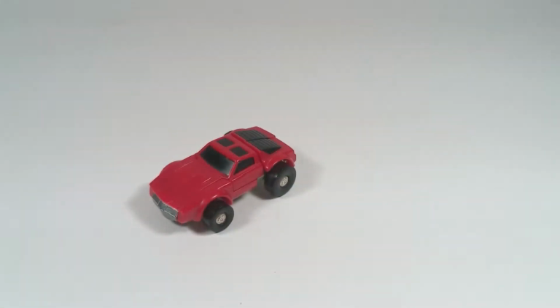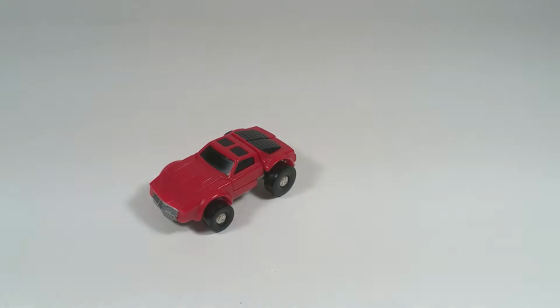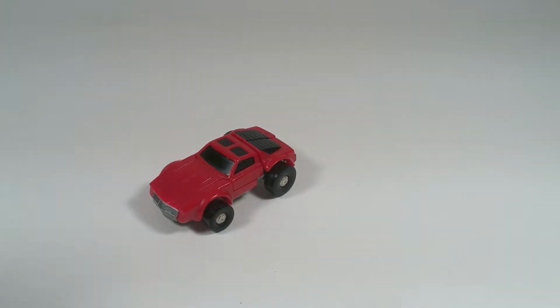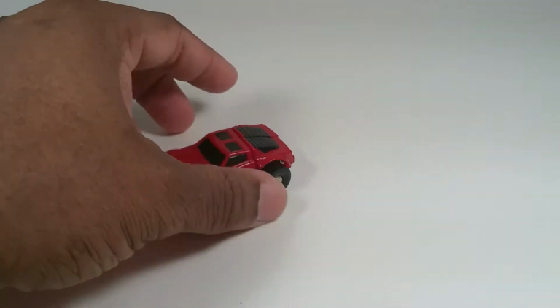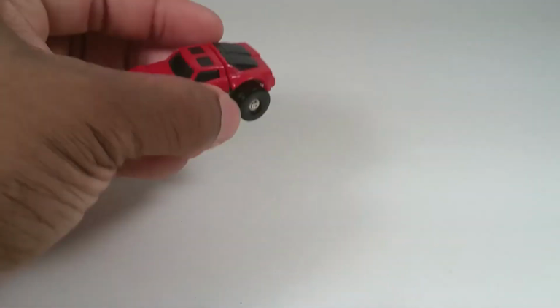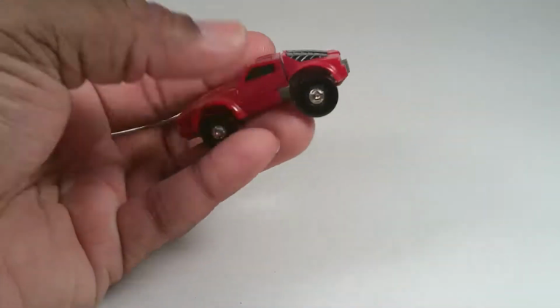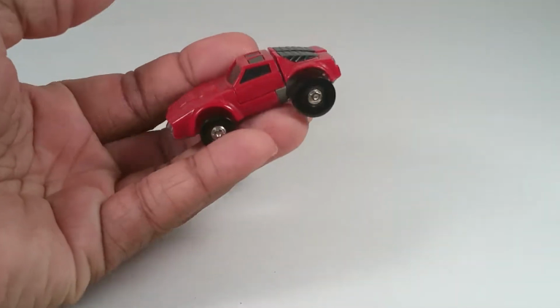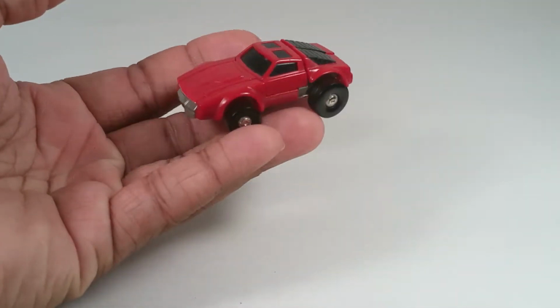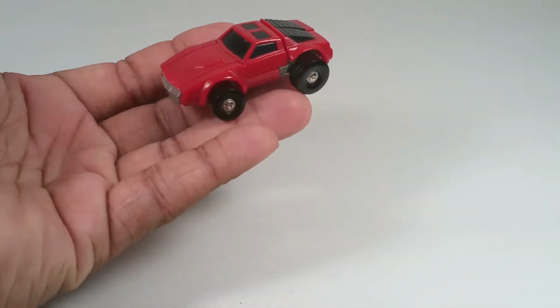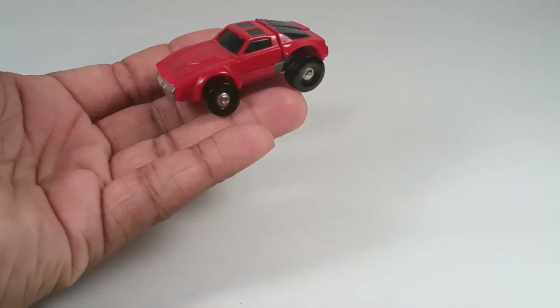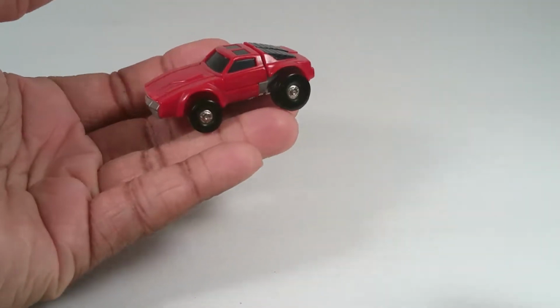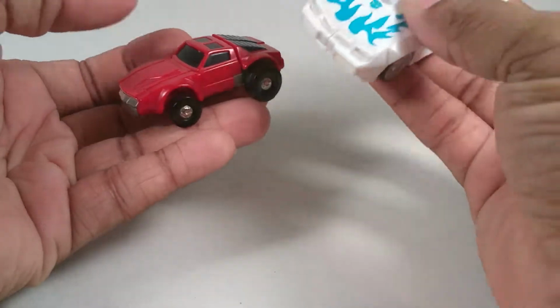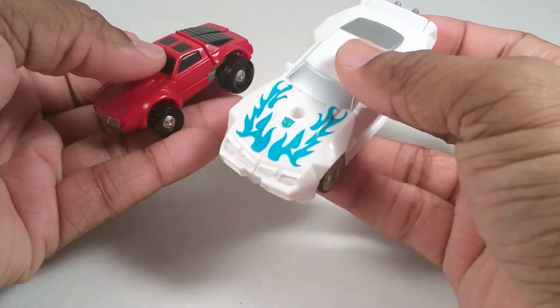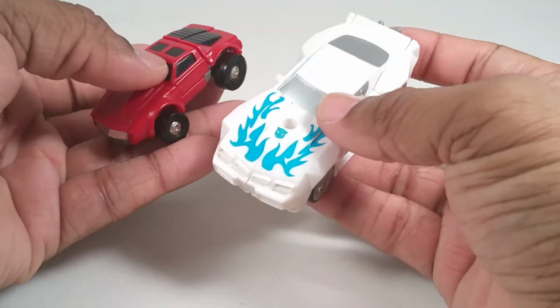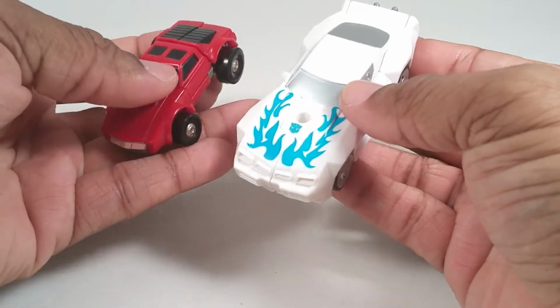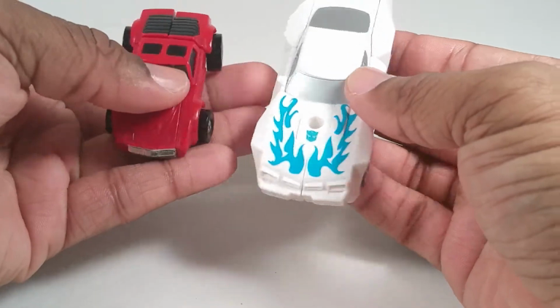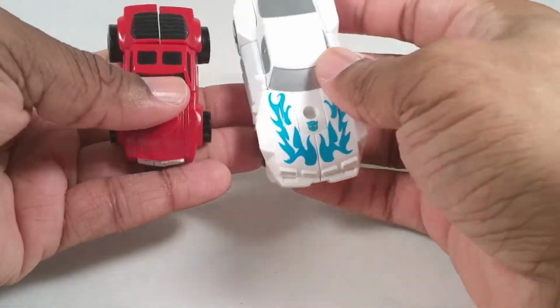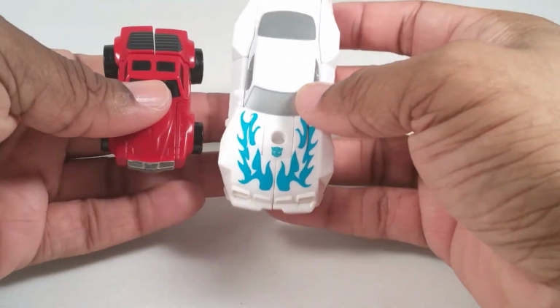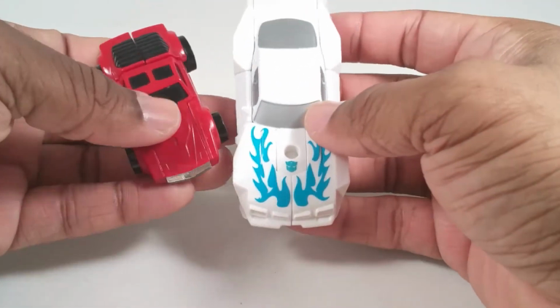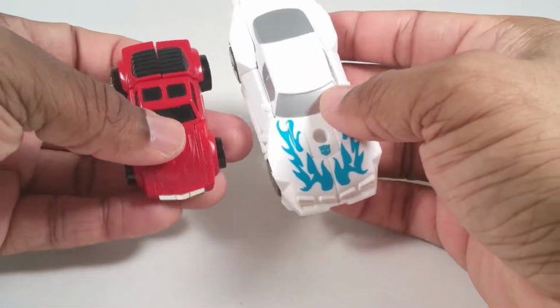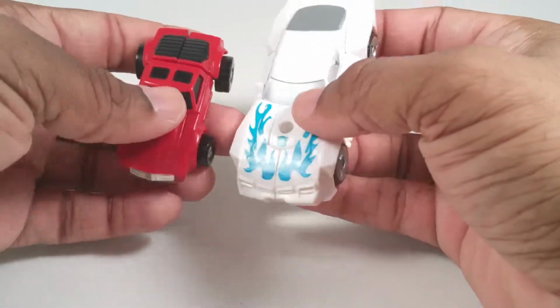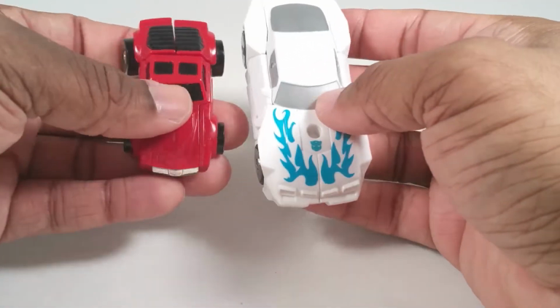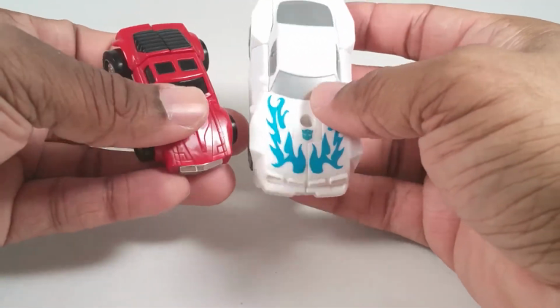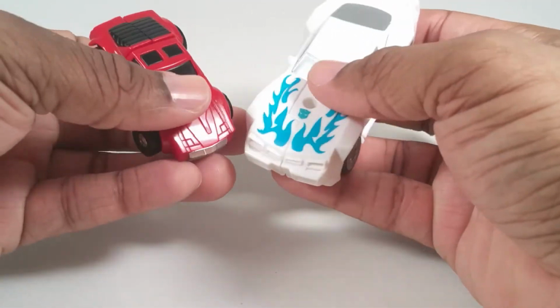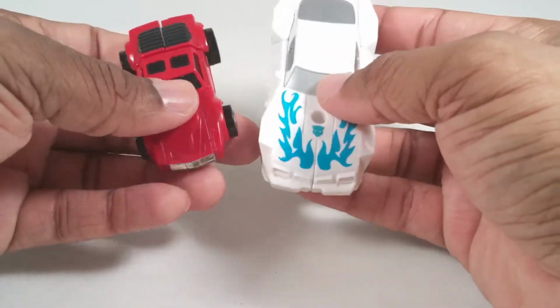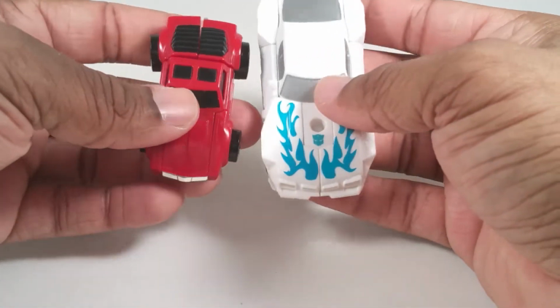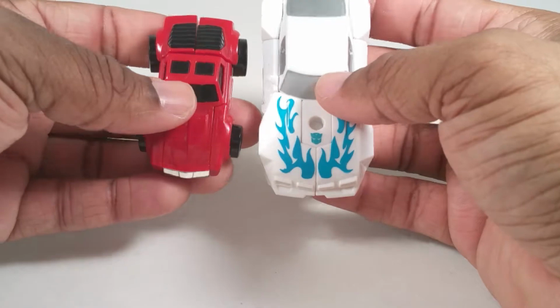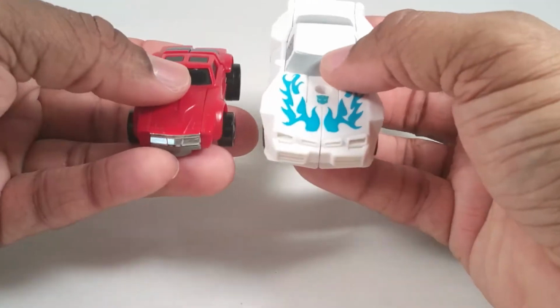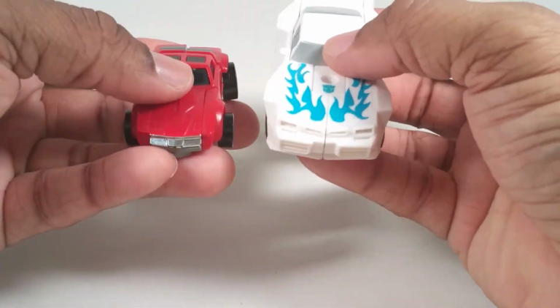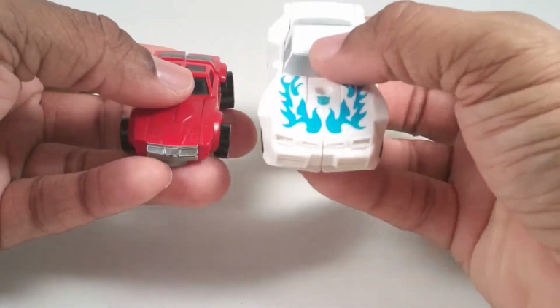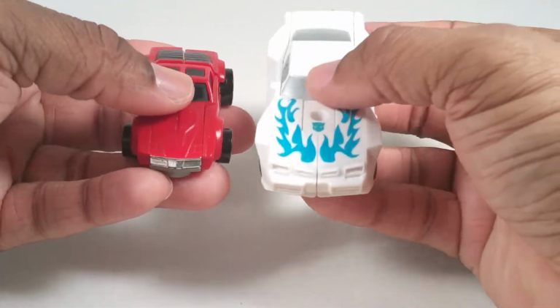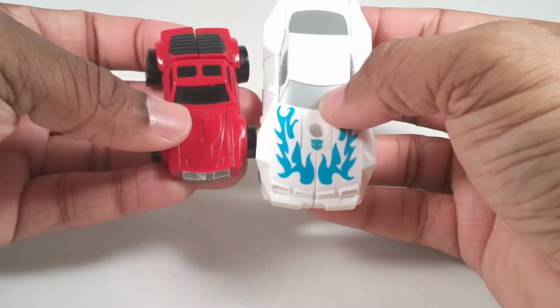I don't have the new Combiner Wars Windcharger, but I have Tailgate from Generations. This is his closest current day relative.